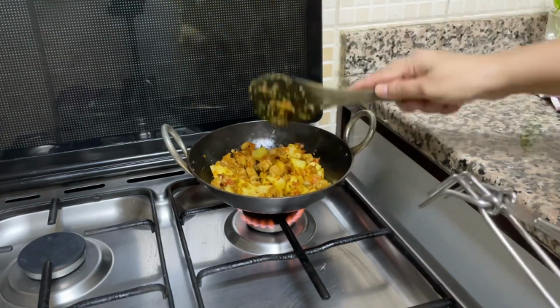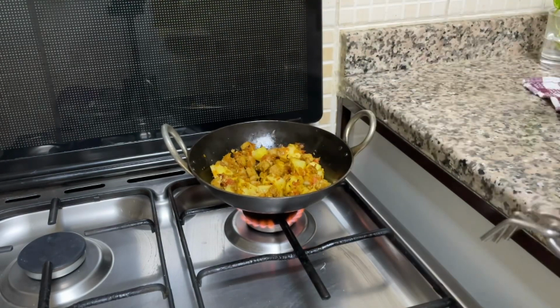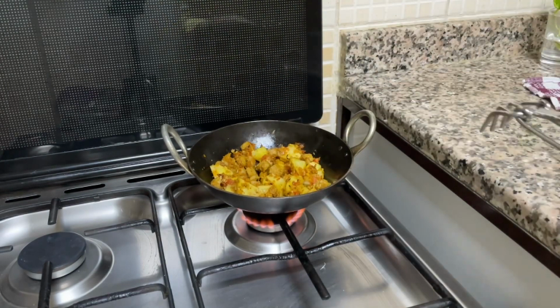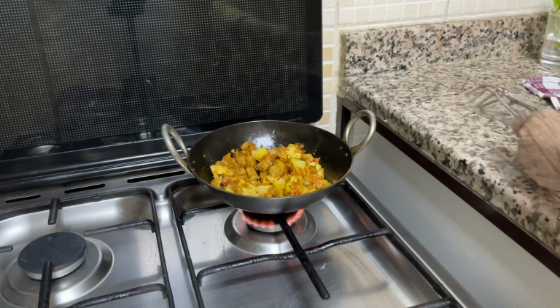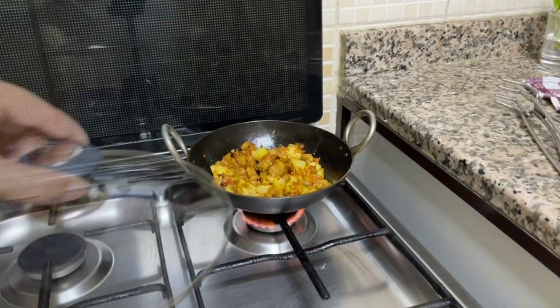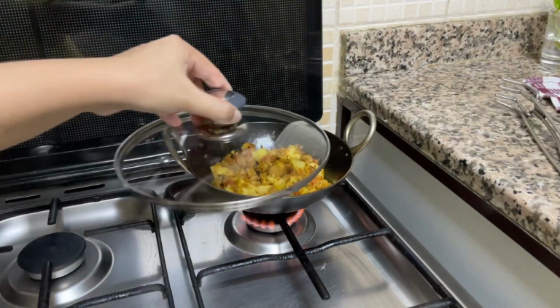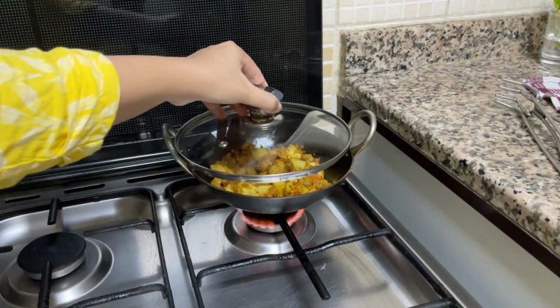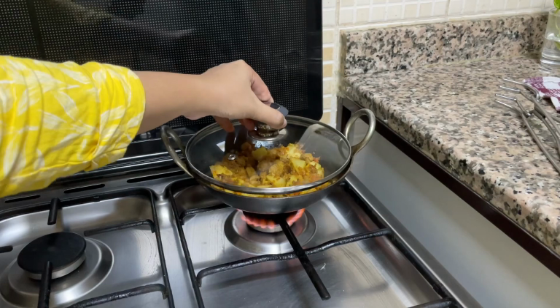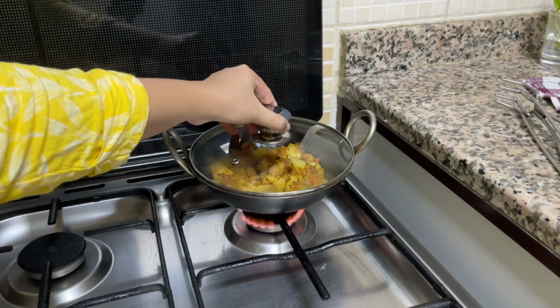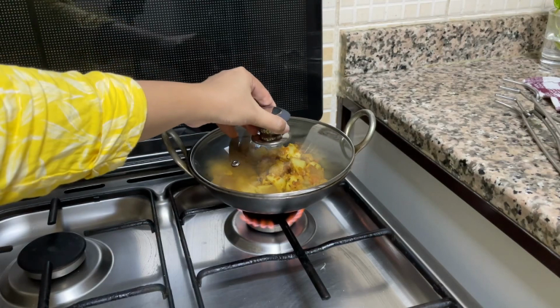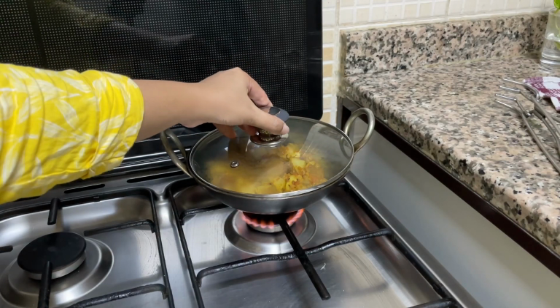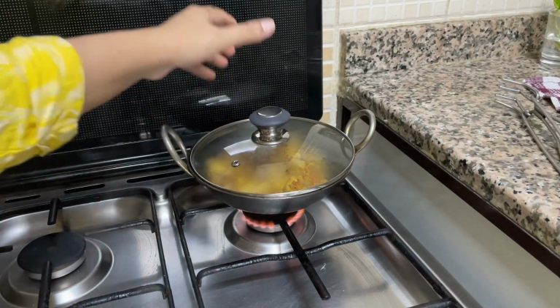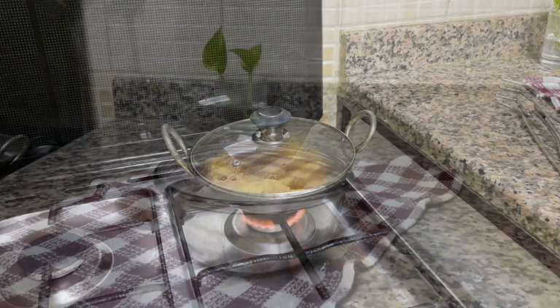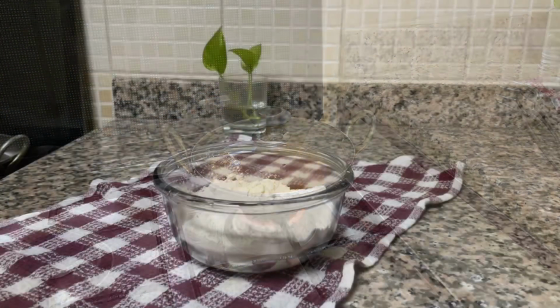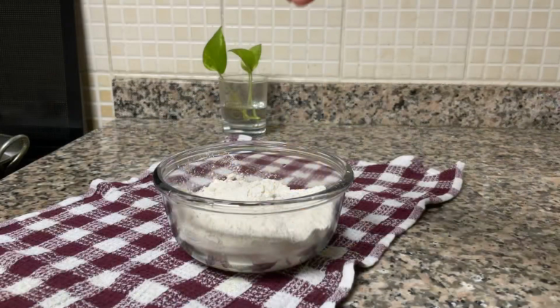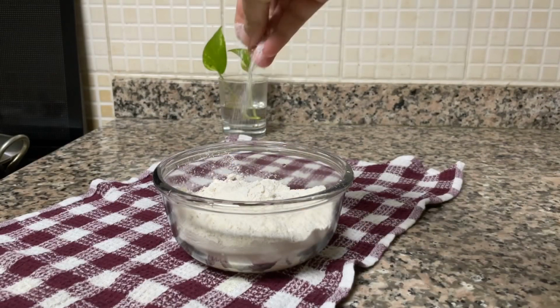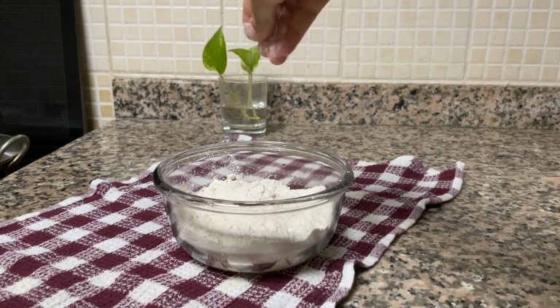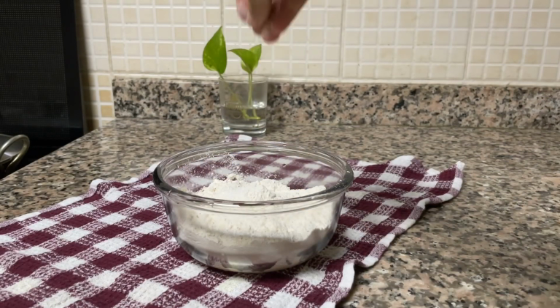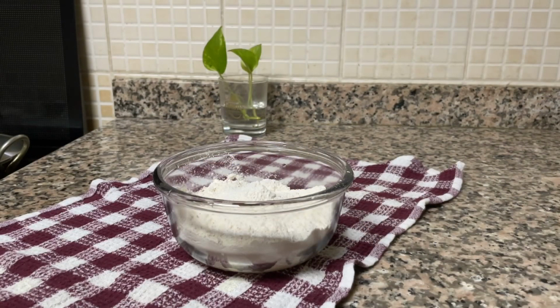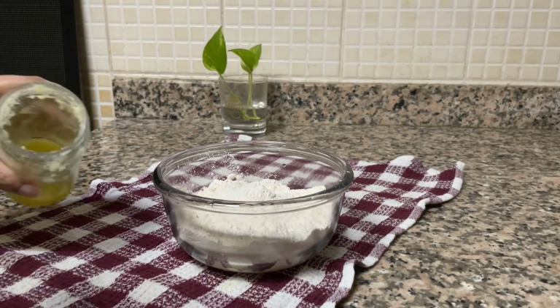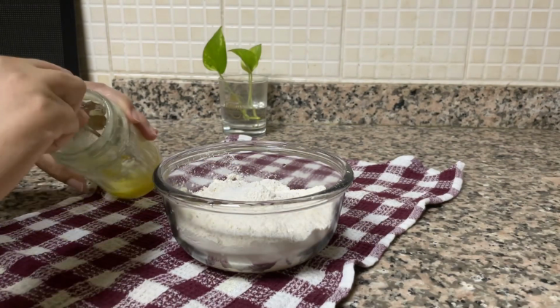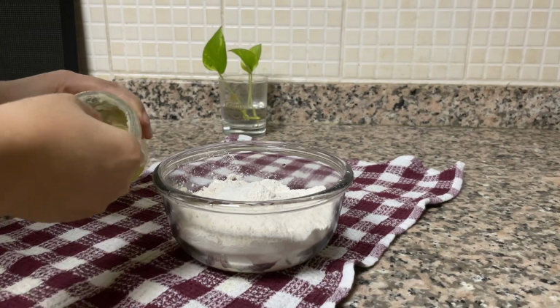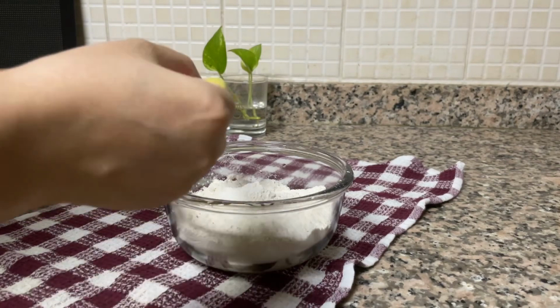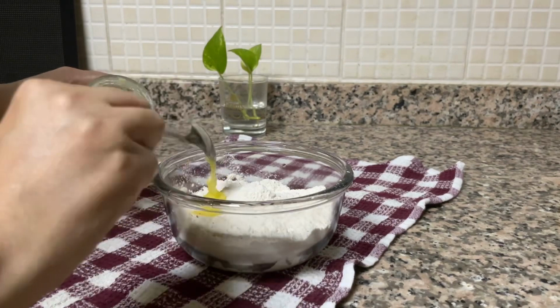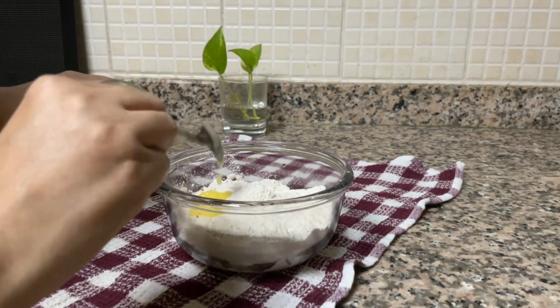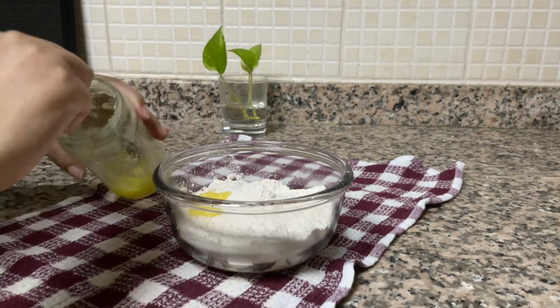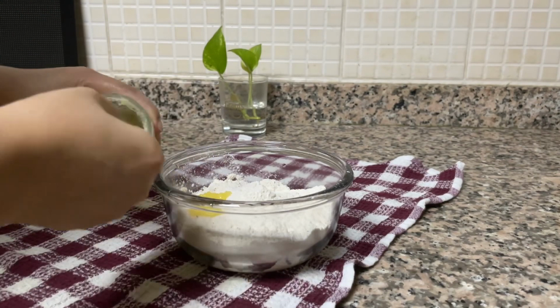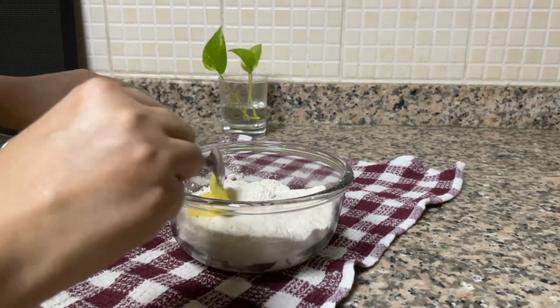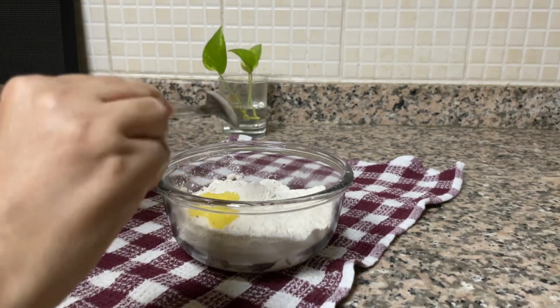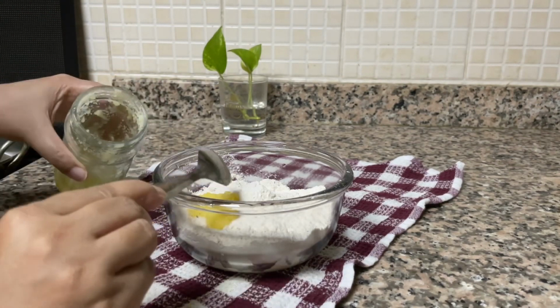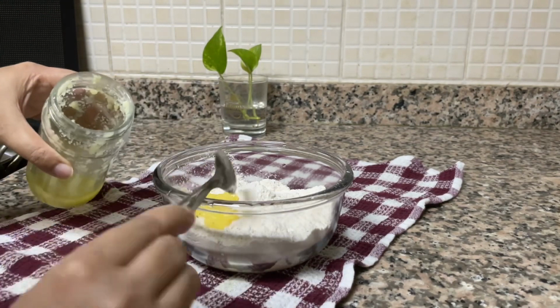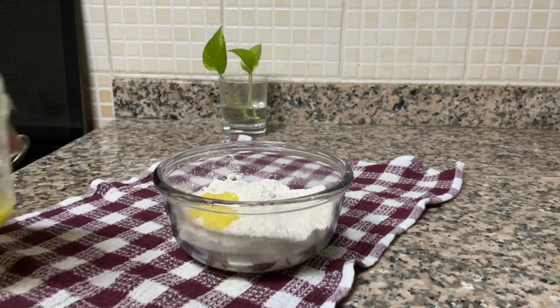I will keep the flame to medium, close the lid and let it cook for some time.